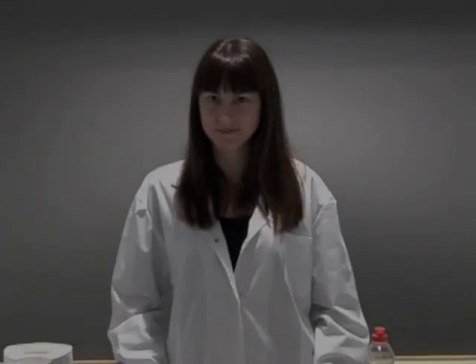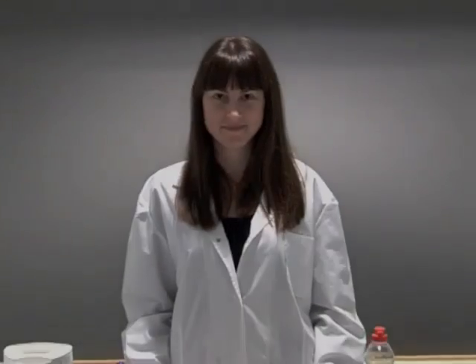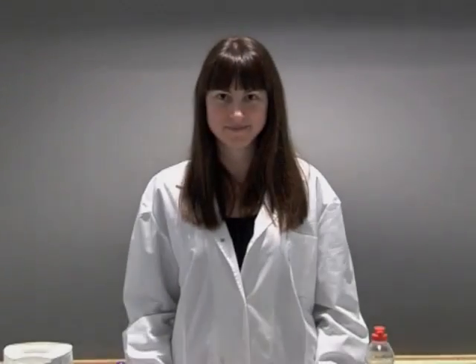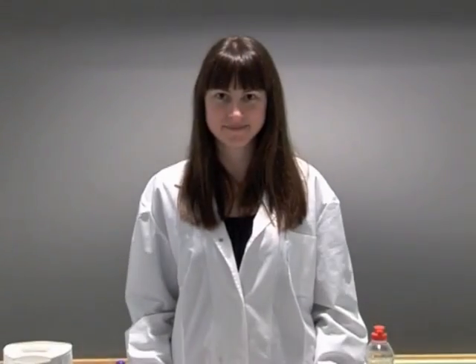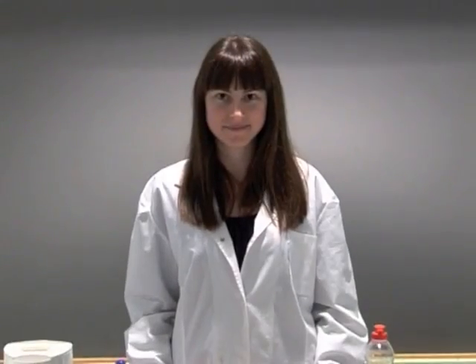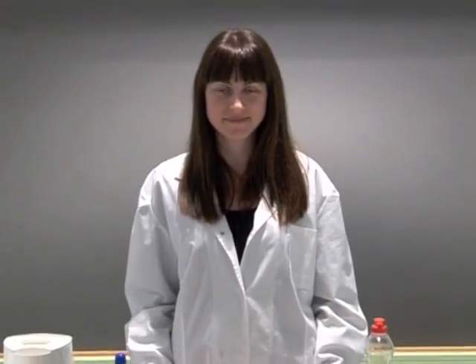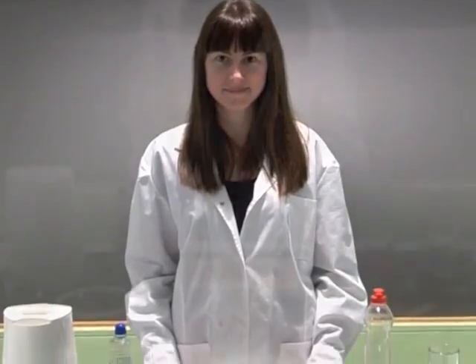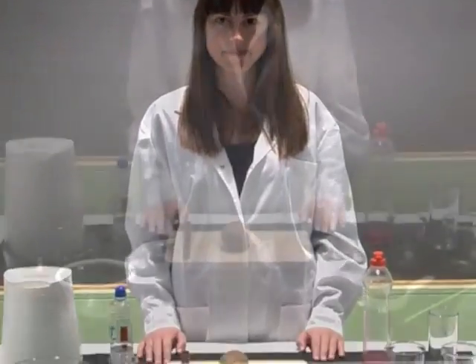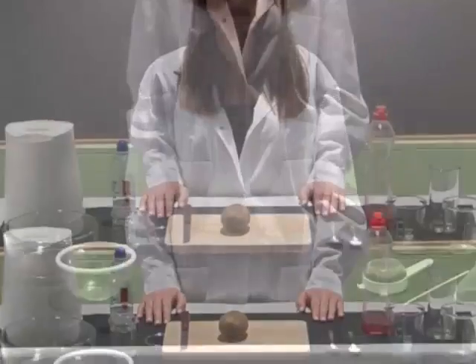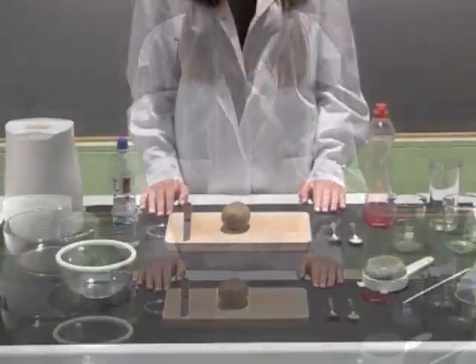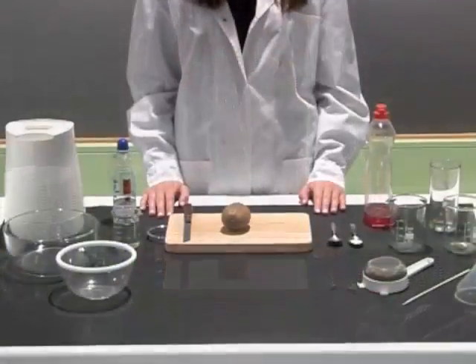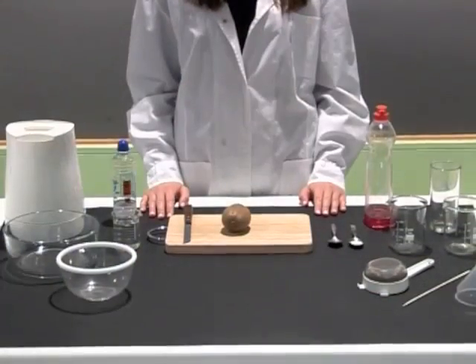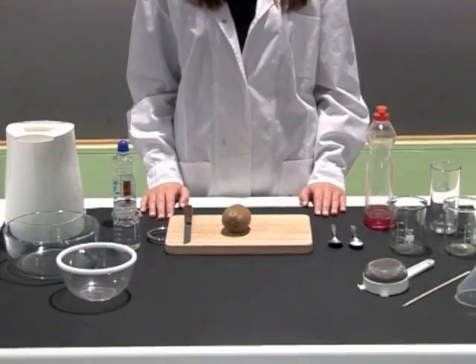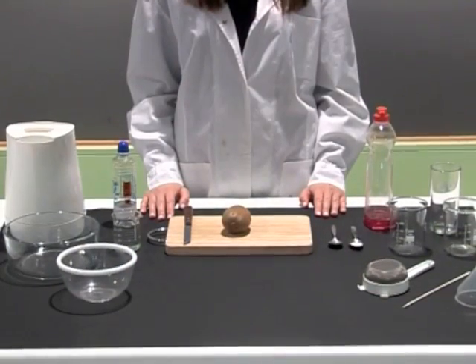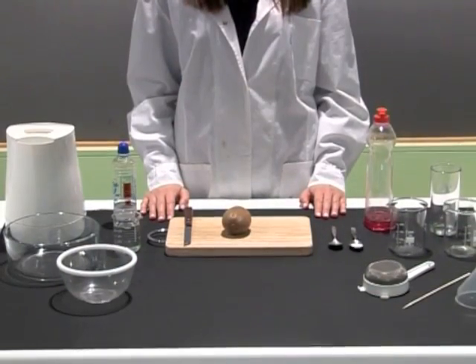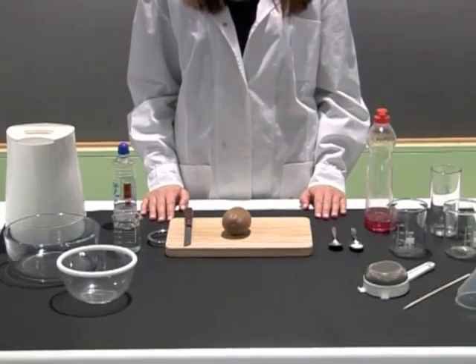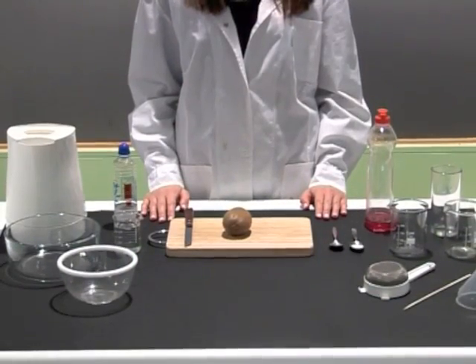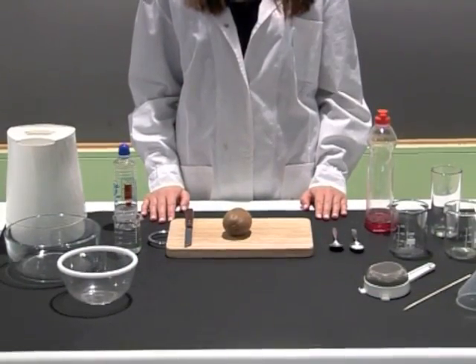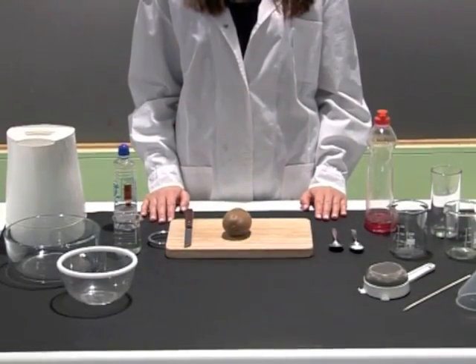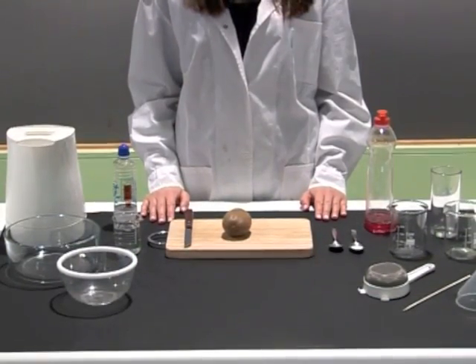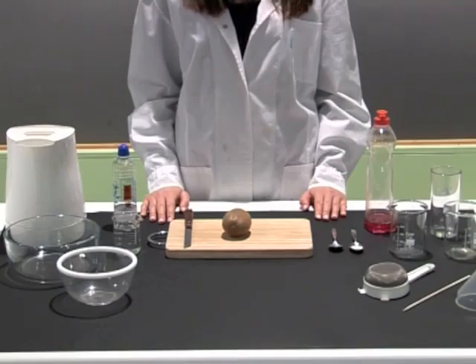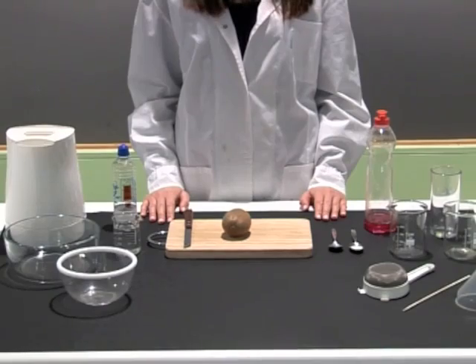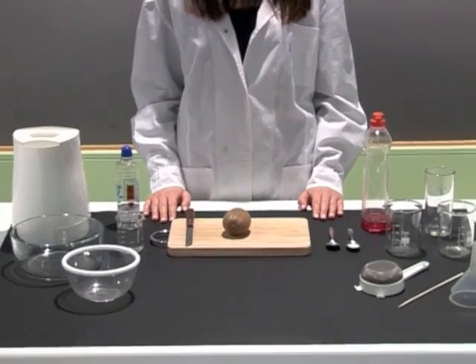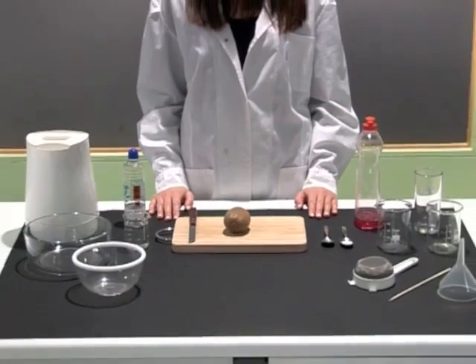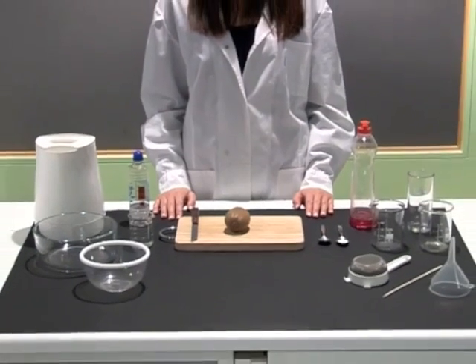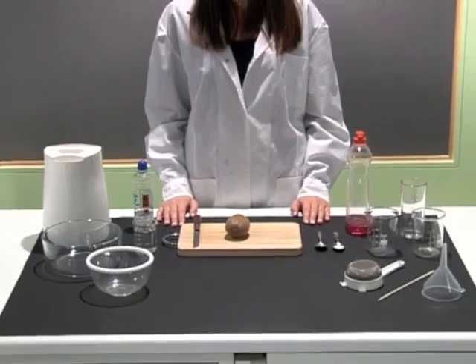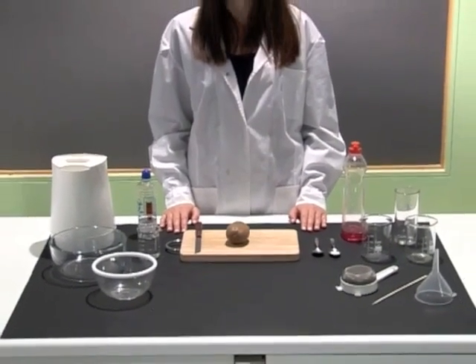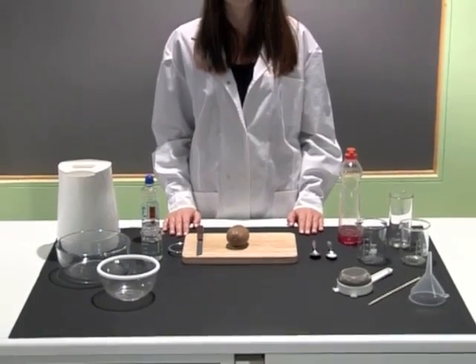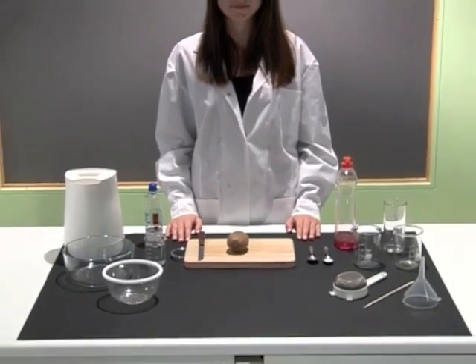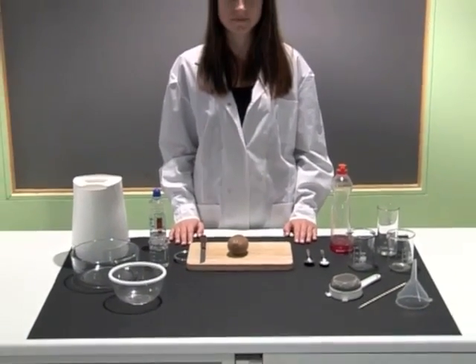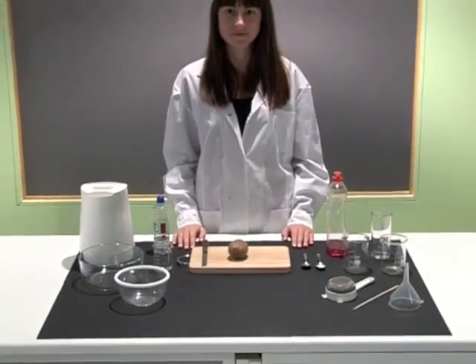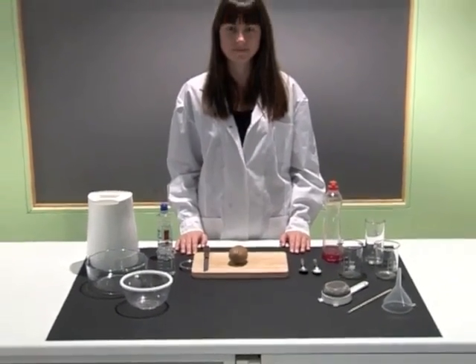DNA Extraction. DNA is a chemical substance found in the cells of every living organism. Although the DNA molecule is quite big, it is still not visible to the naked eye.